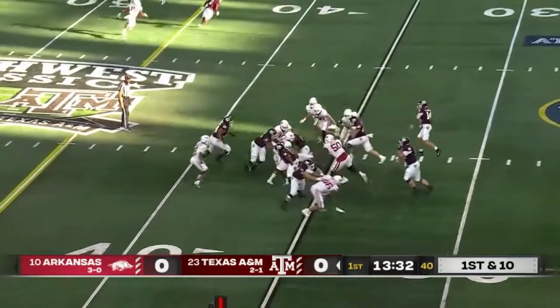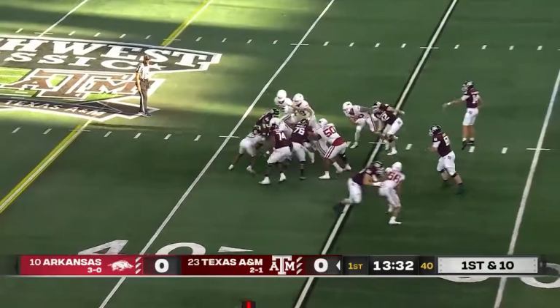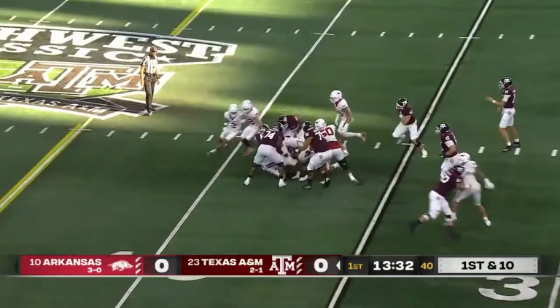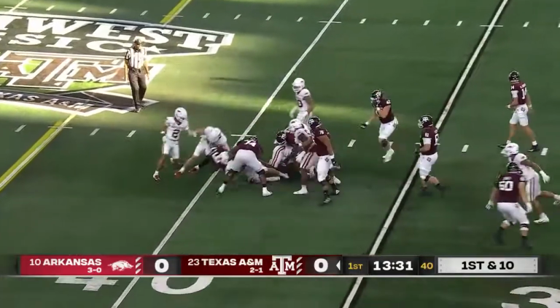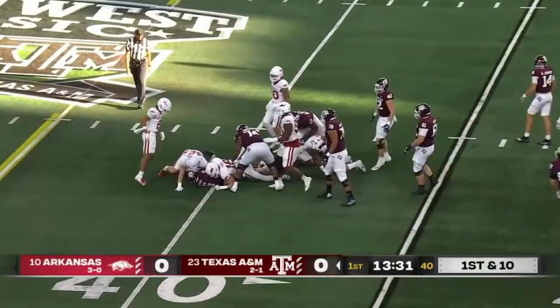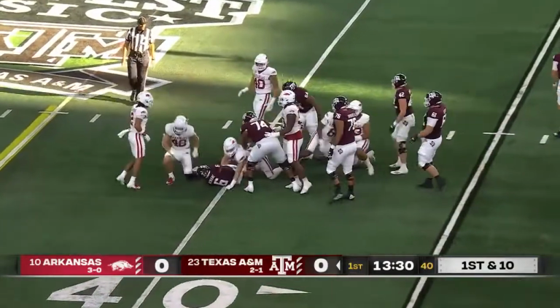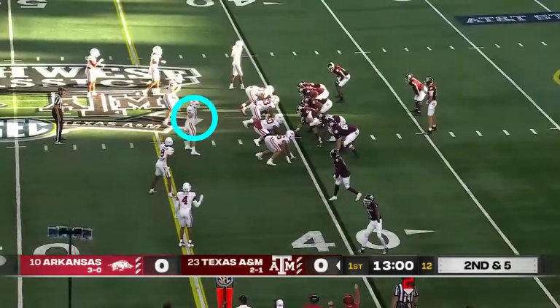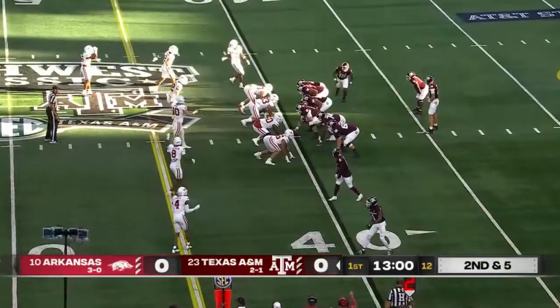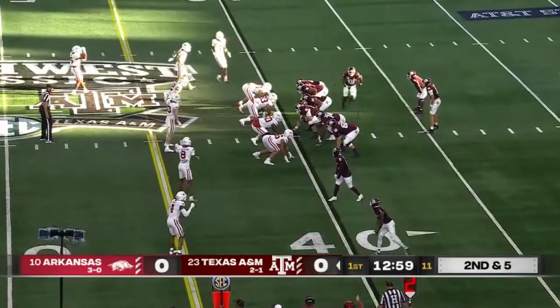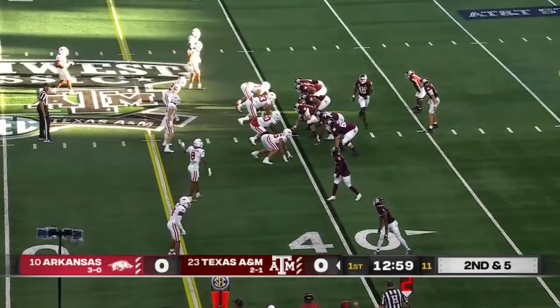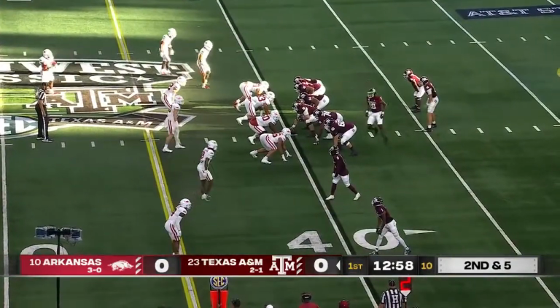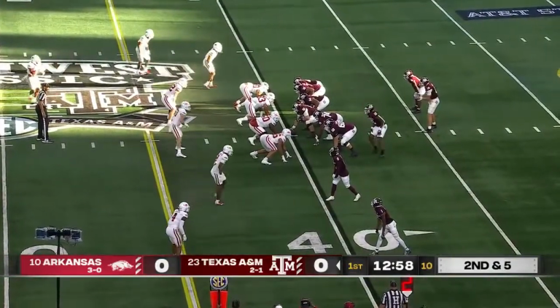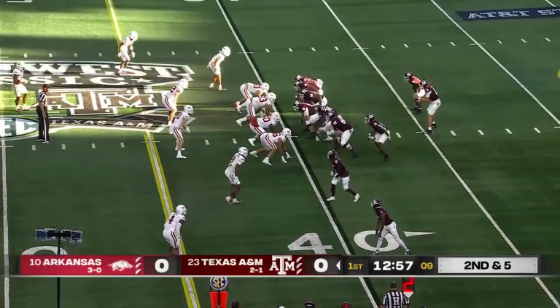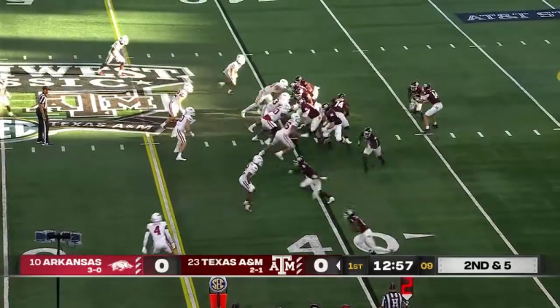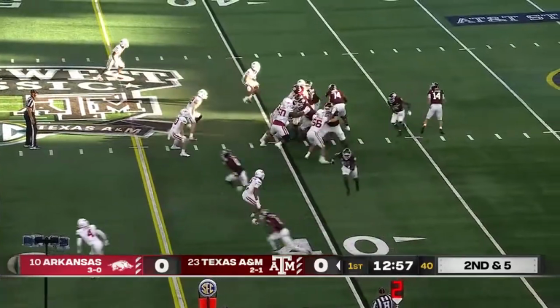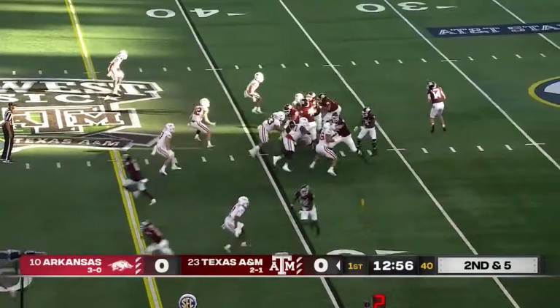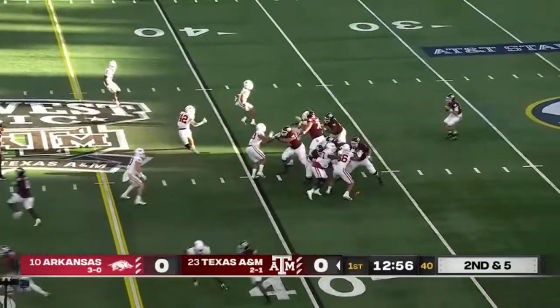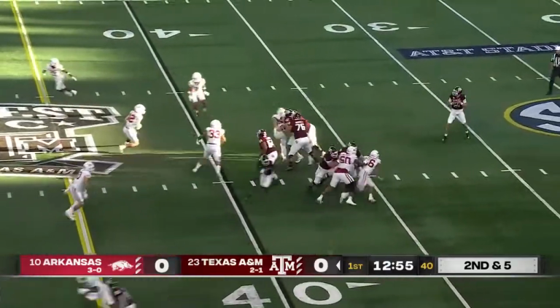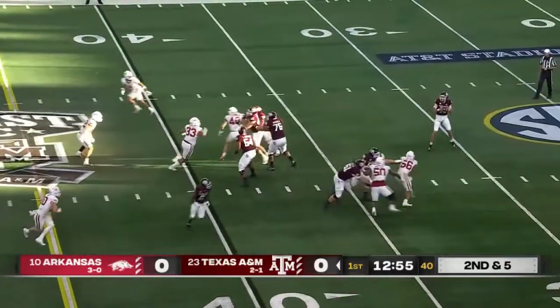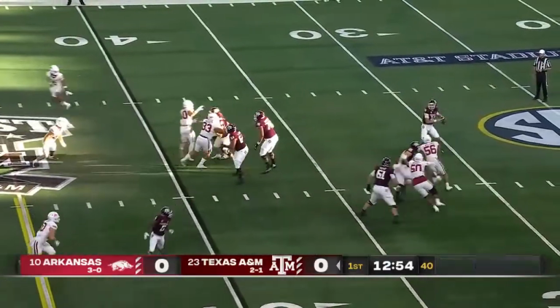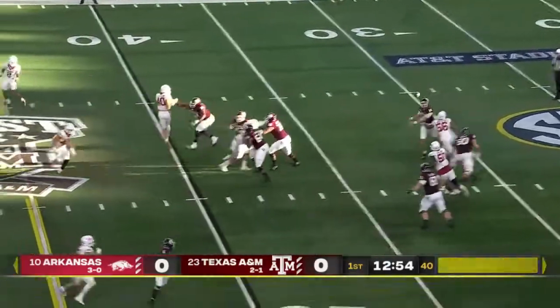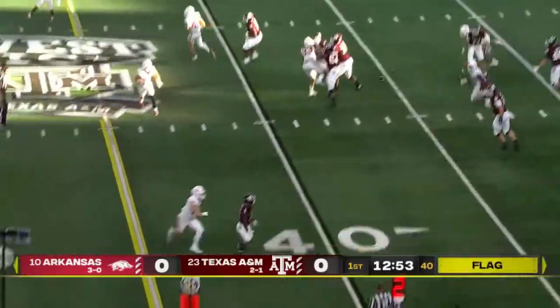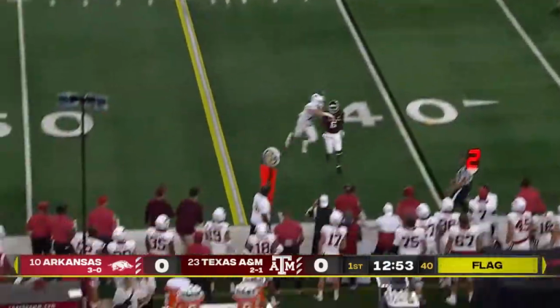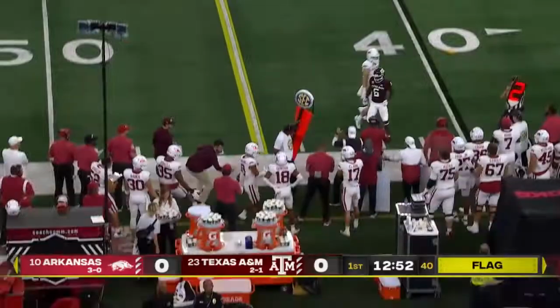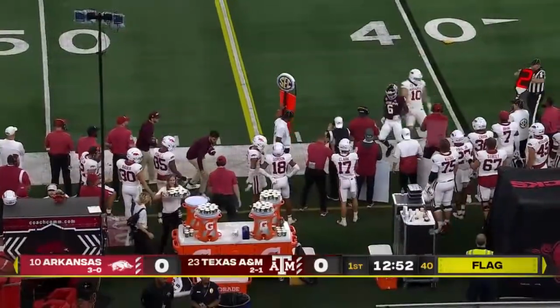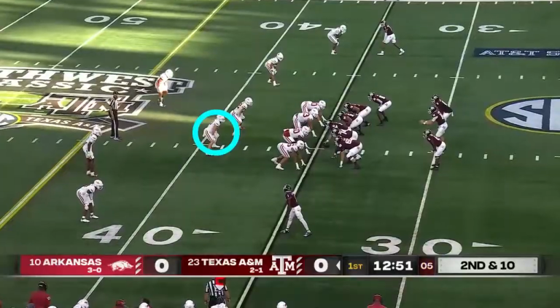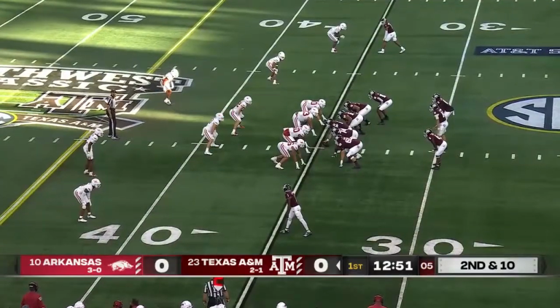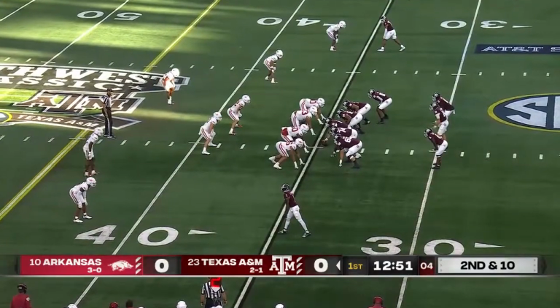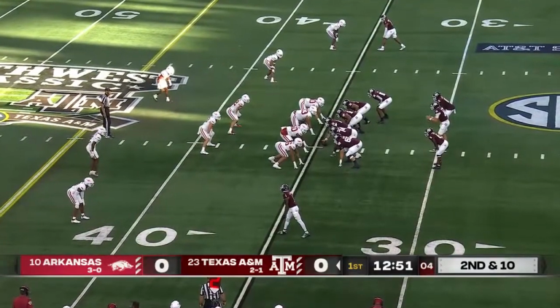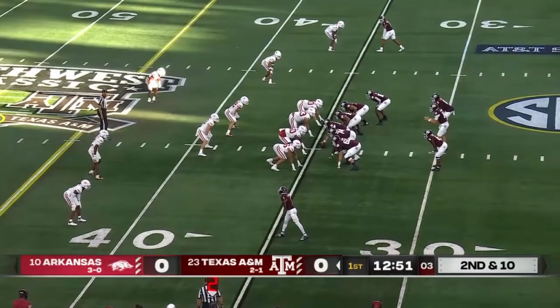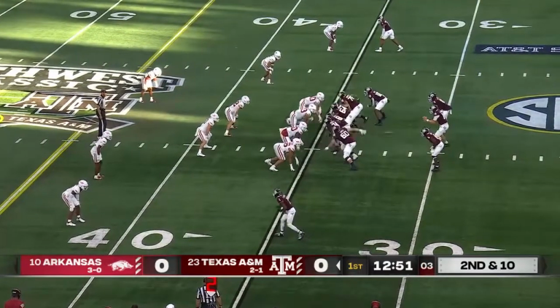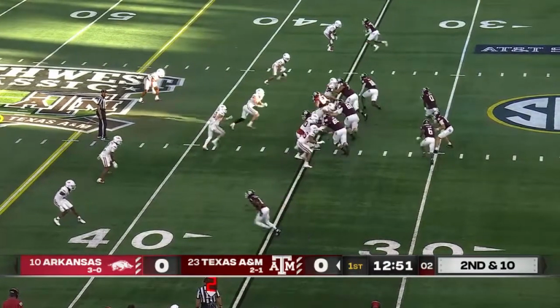Gives to A-Chain. Second and five, flag comes down. Johnson with plenty of time. Aniah Smith is now in the backfield with A-Chain. Second and ten.